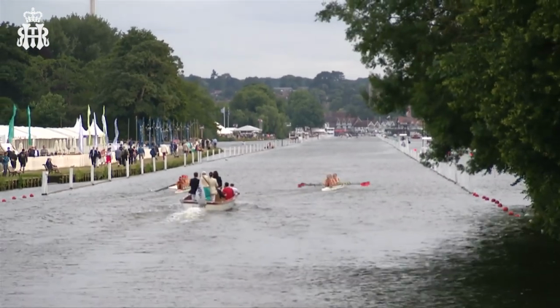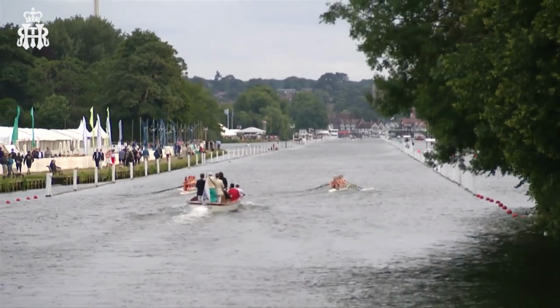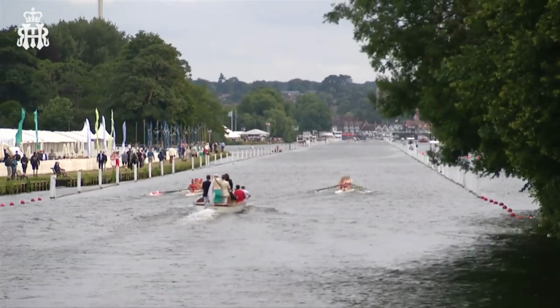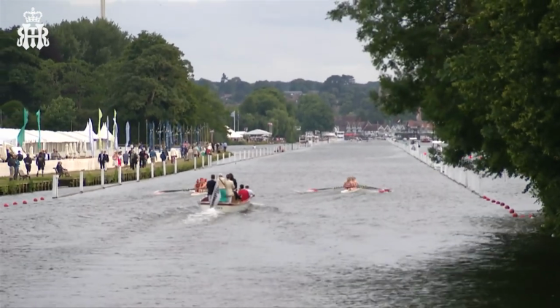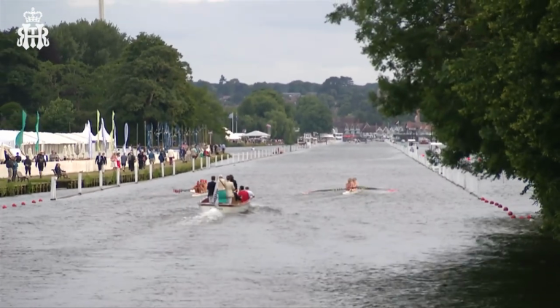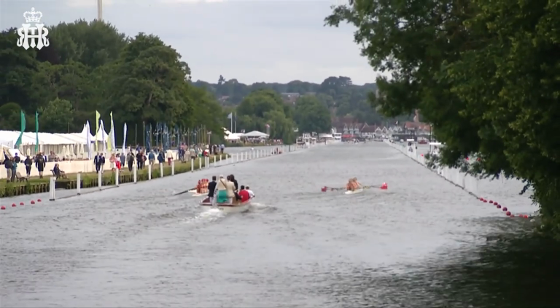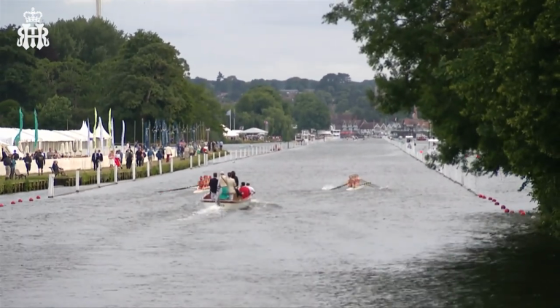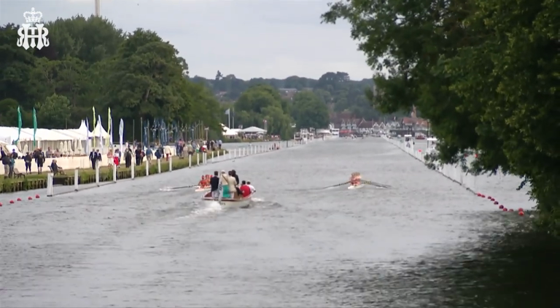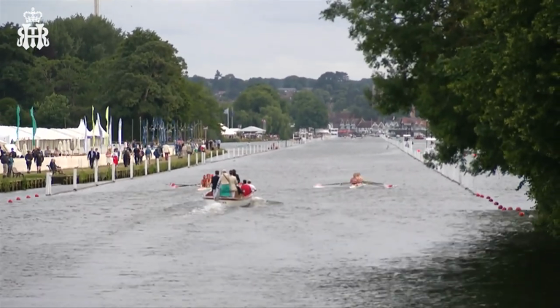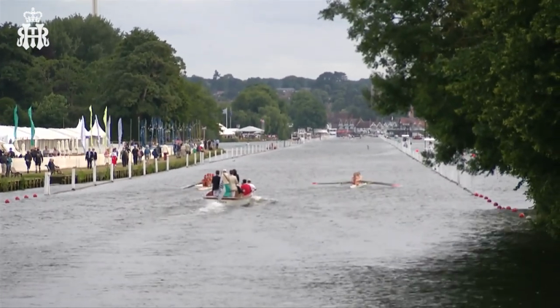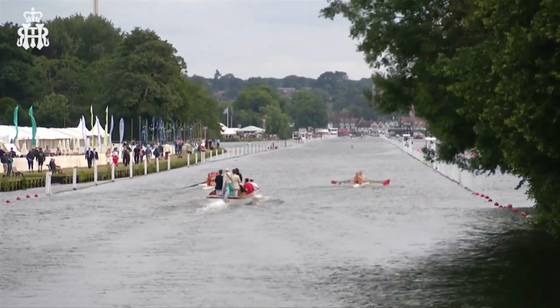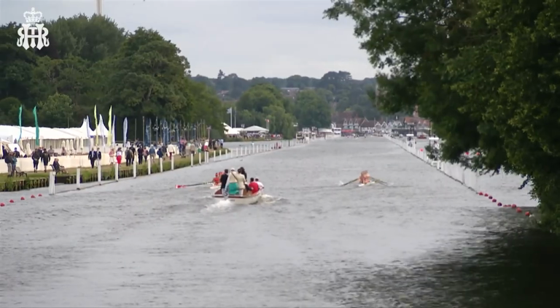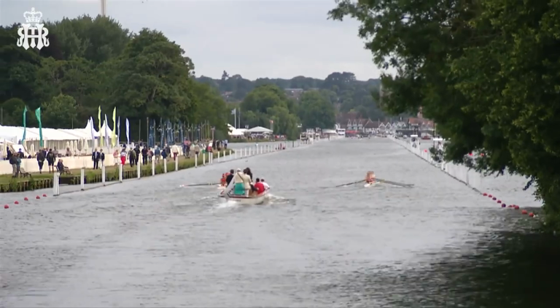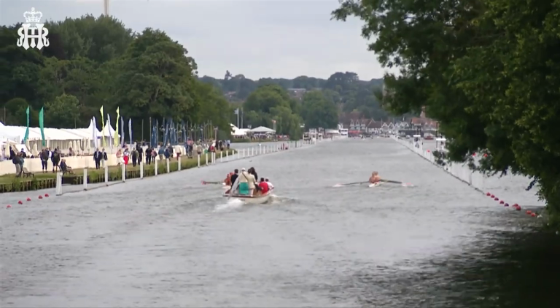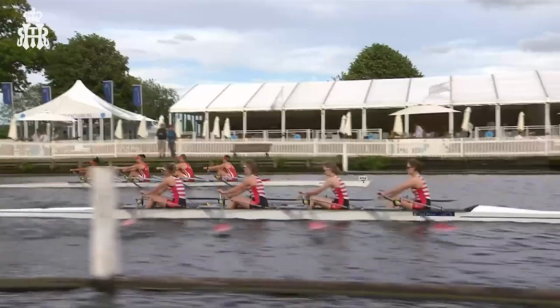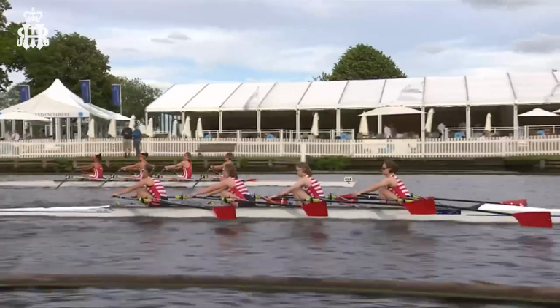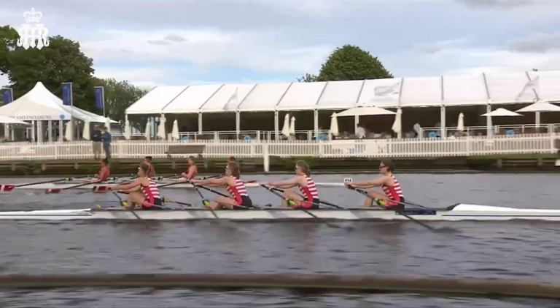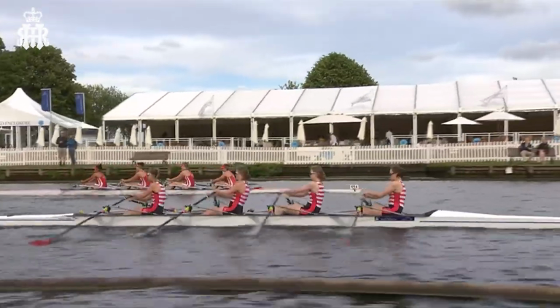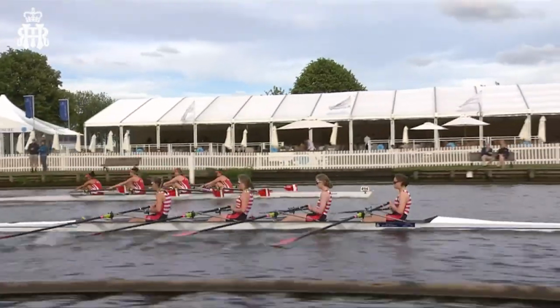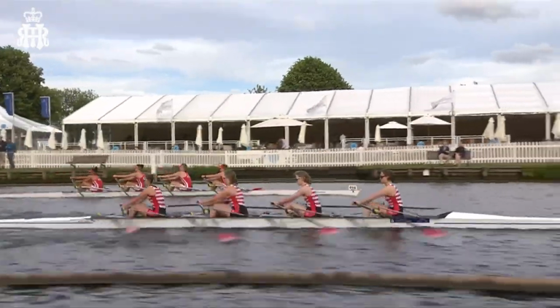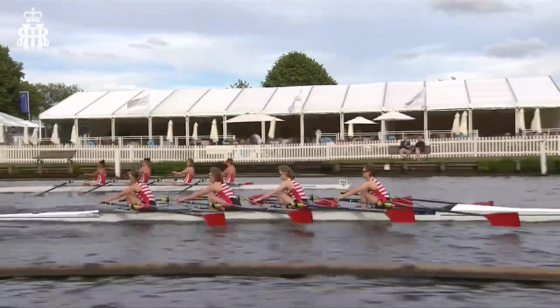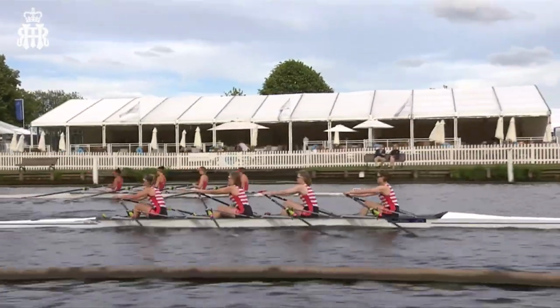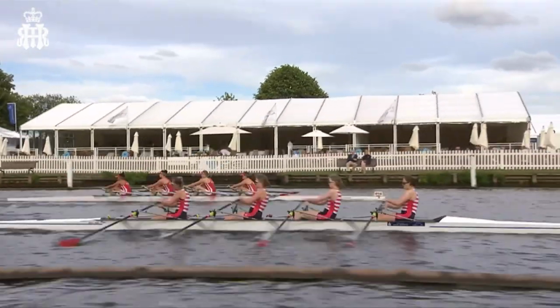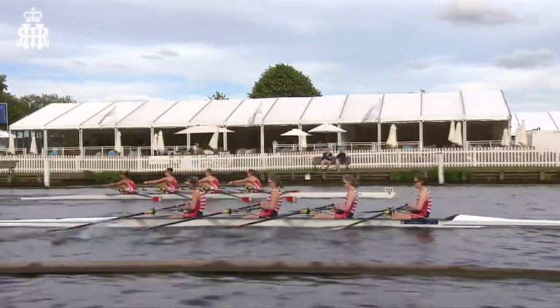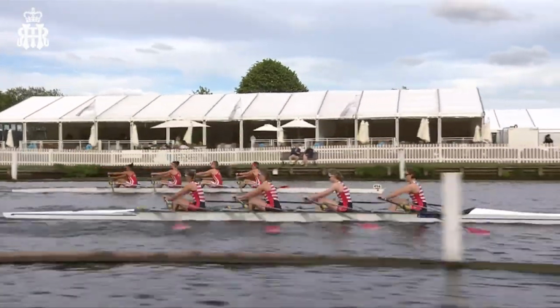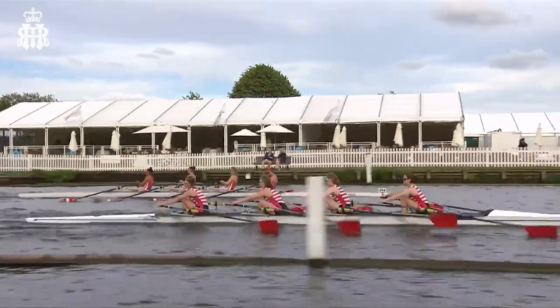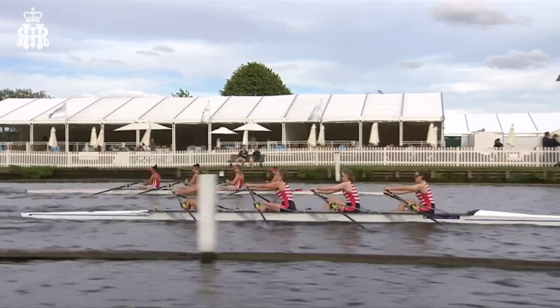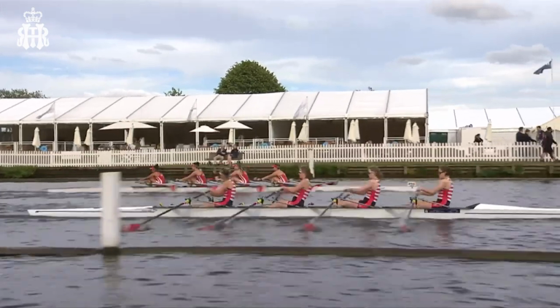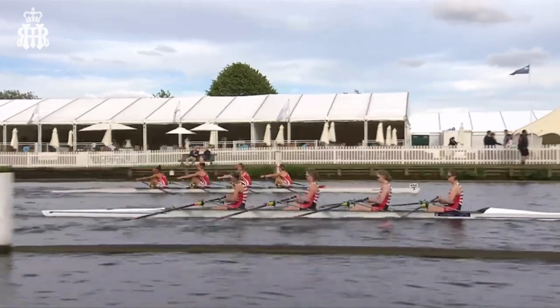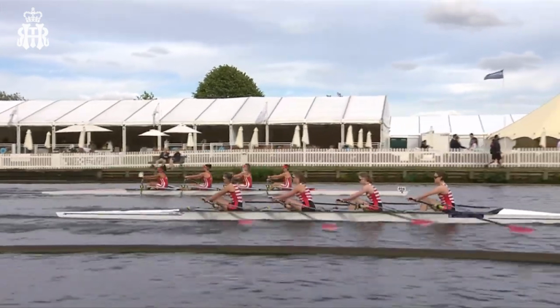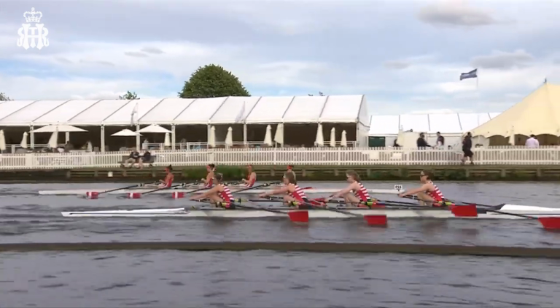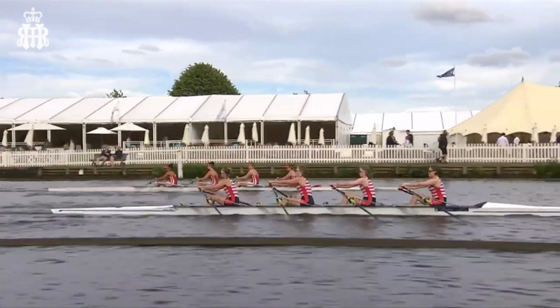Steering again — Kingston Rowing Club heading straight to the other booms. Kingston Rowing Club just being warned there towards their side on the Buckinghamshire Station. They look to be back on track now.